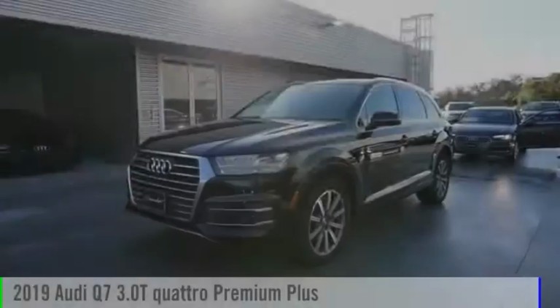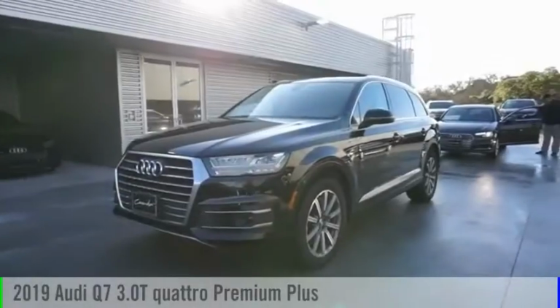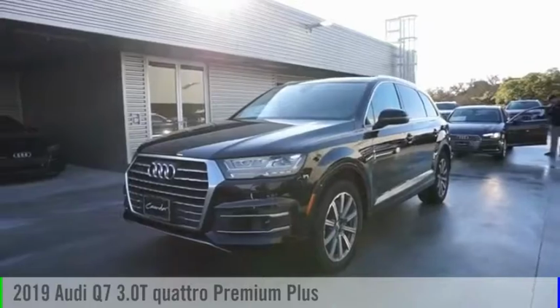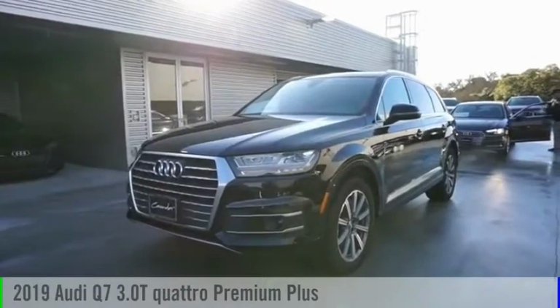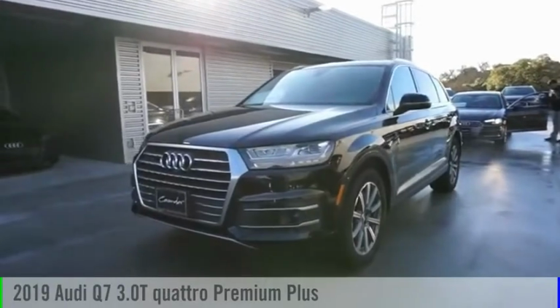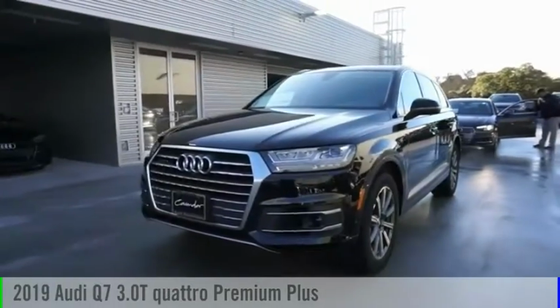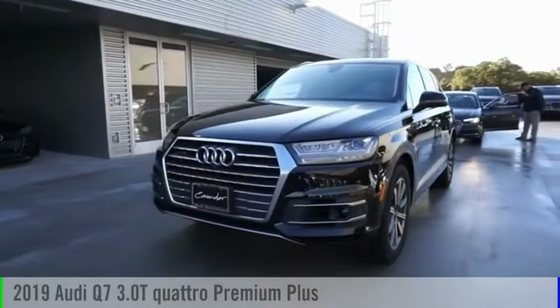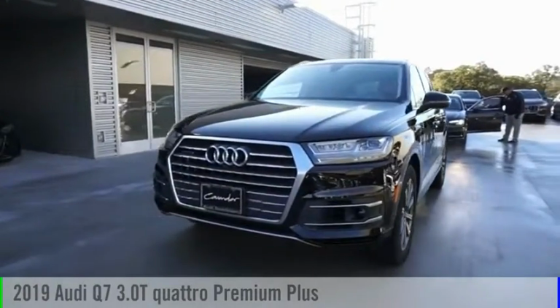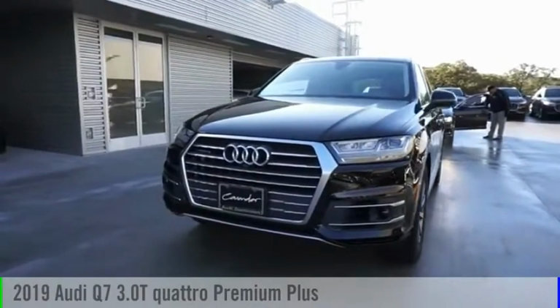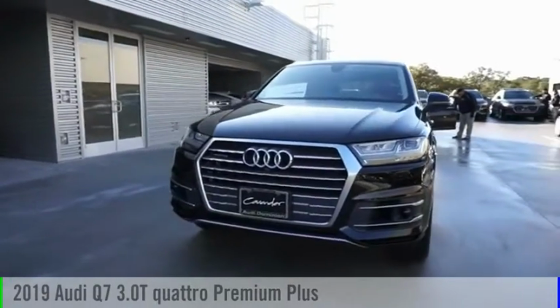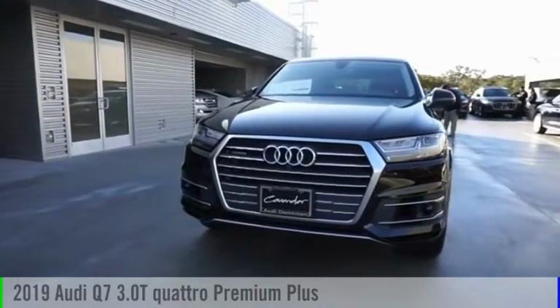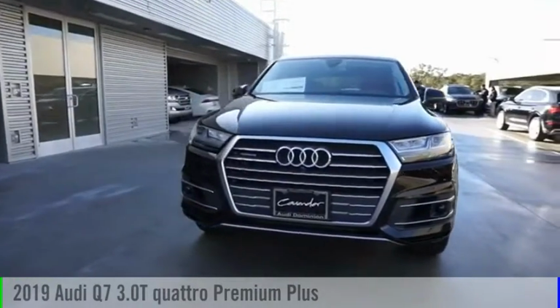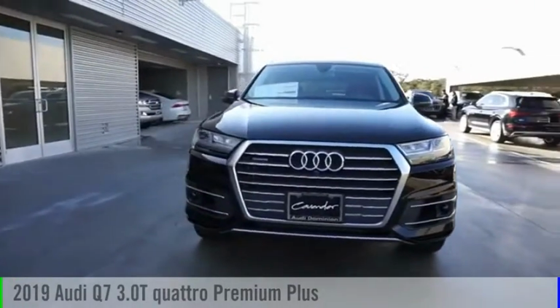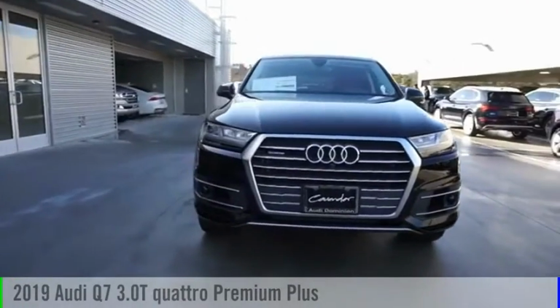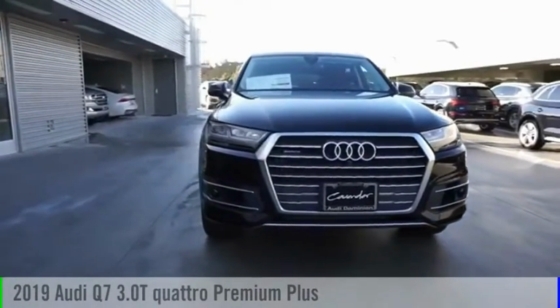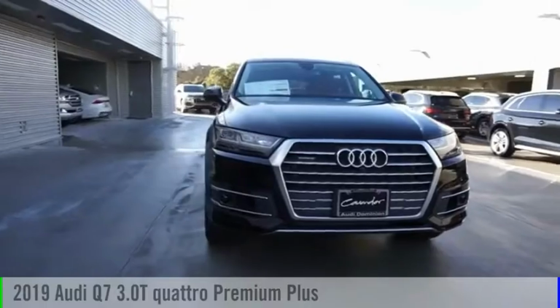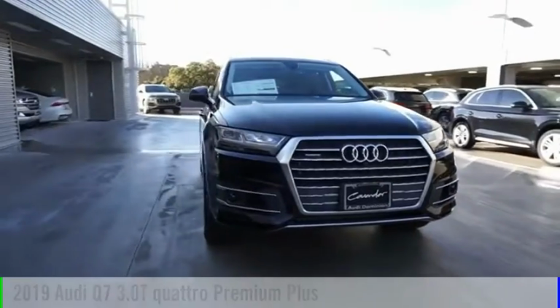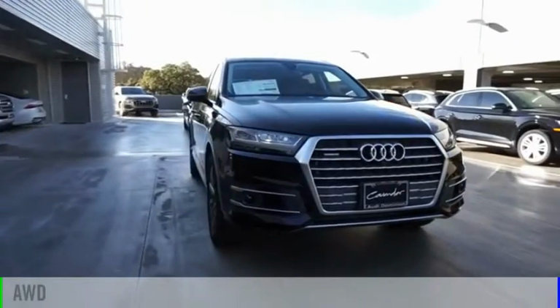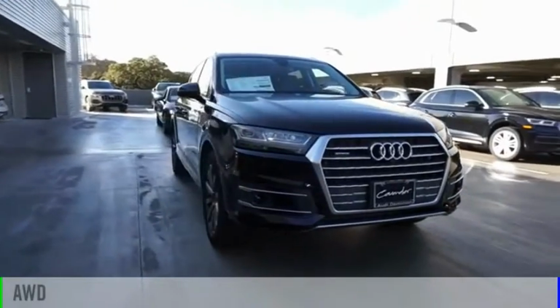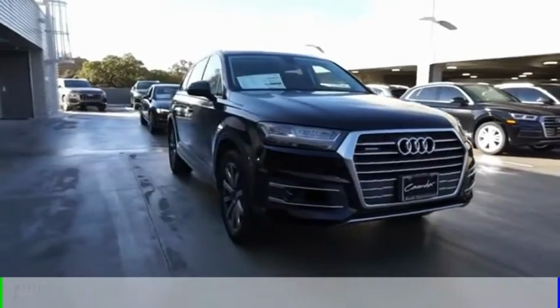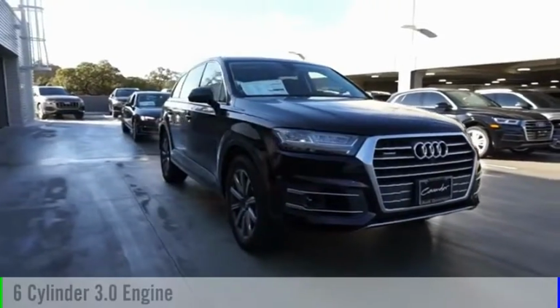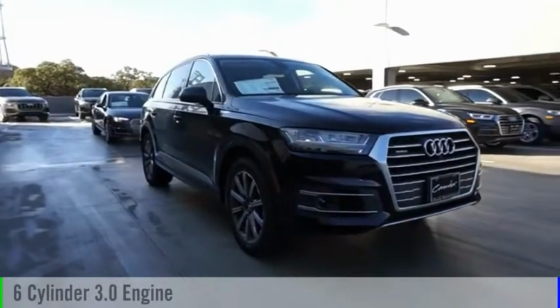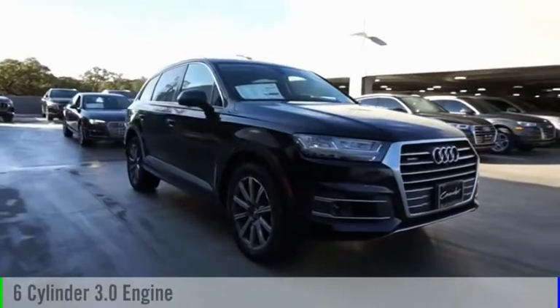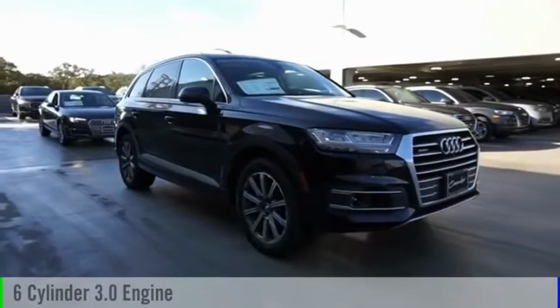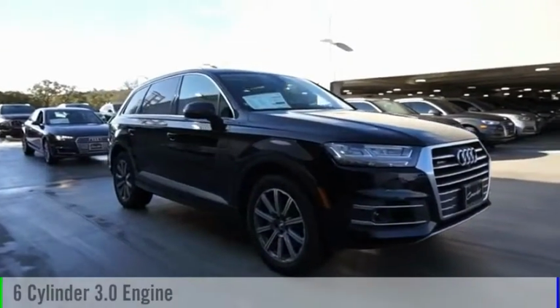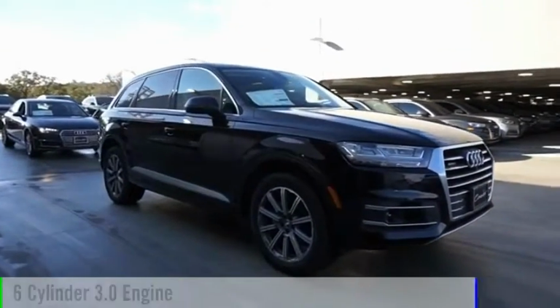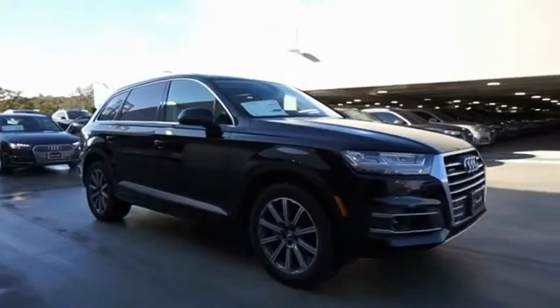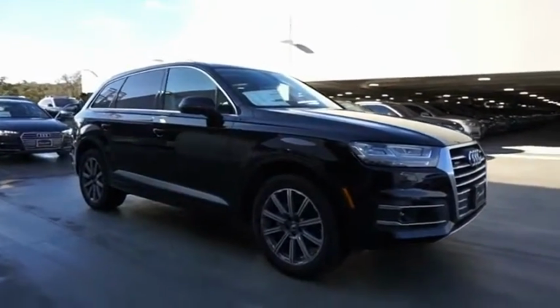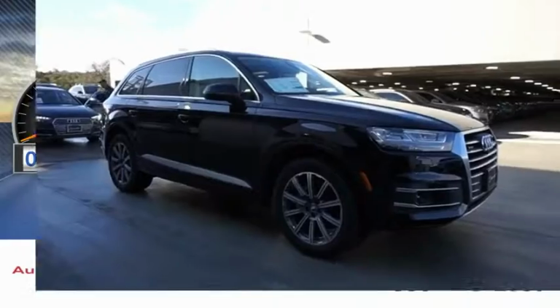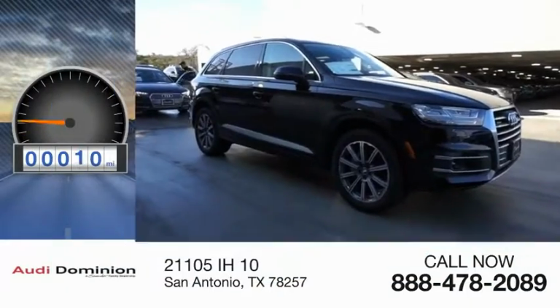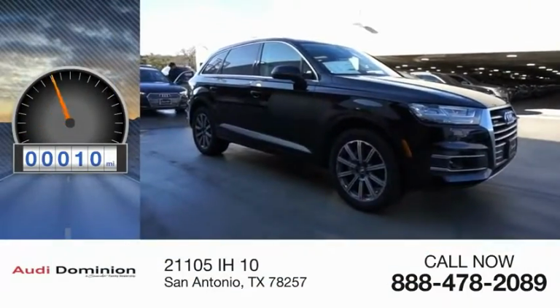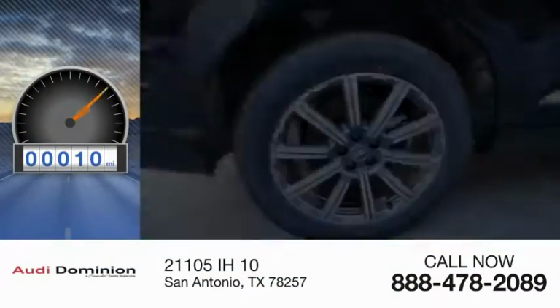Looking for the right vehicle? Check out the 2019 Q7. This vehicle is powered by an all-wheel drive, six-cylinder, 3.0-liter engine. This vehicle has less than 100 miles.